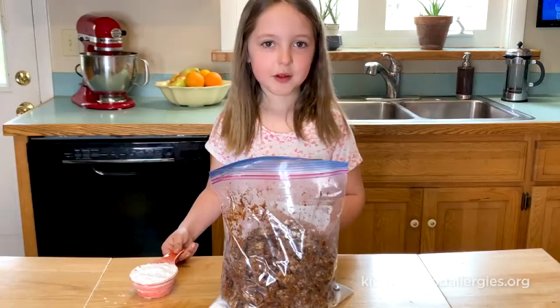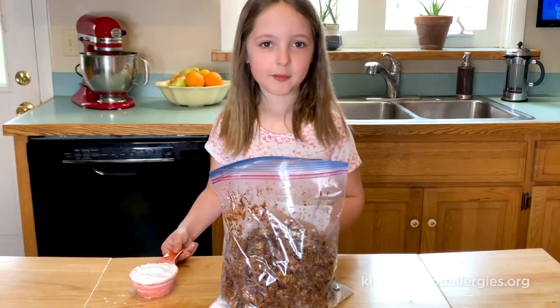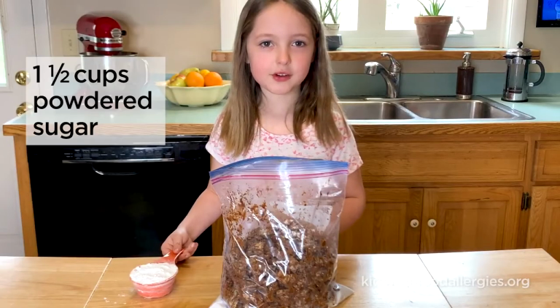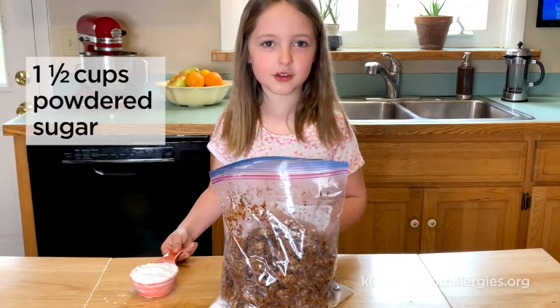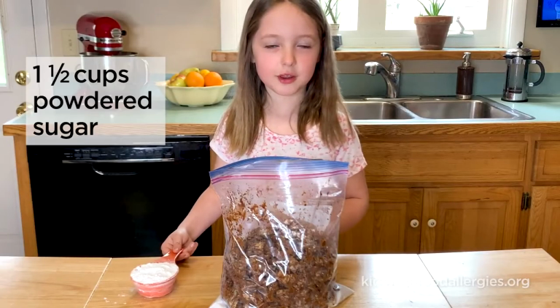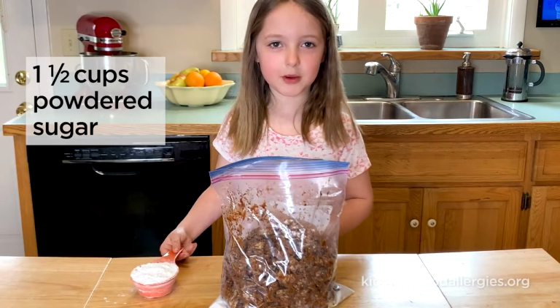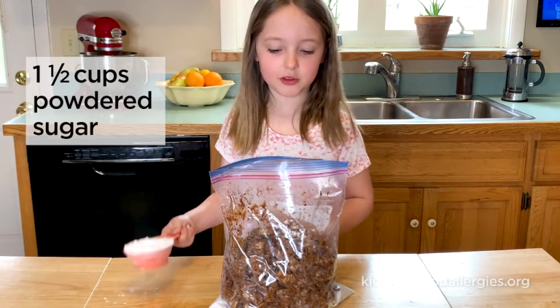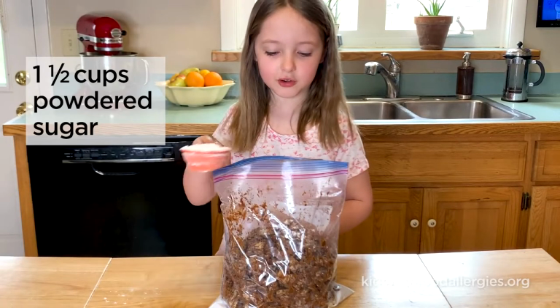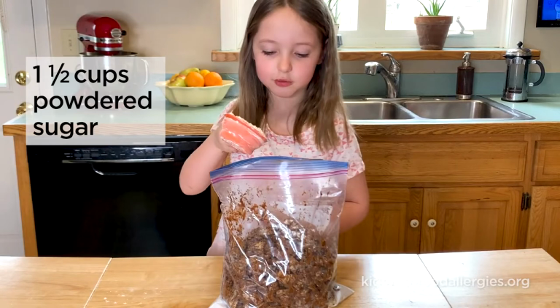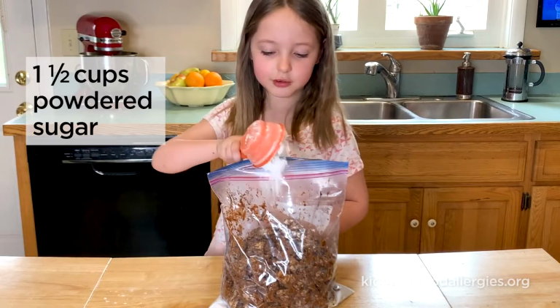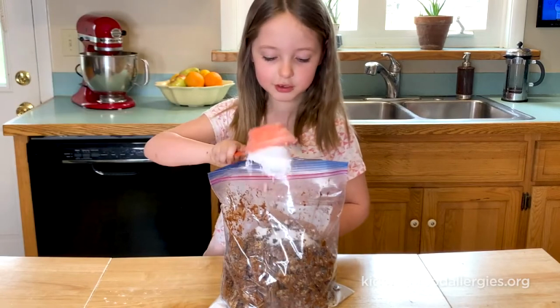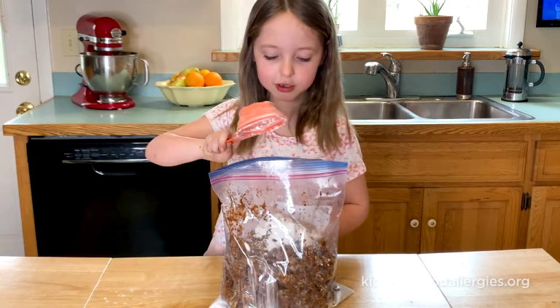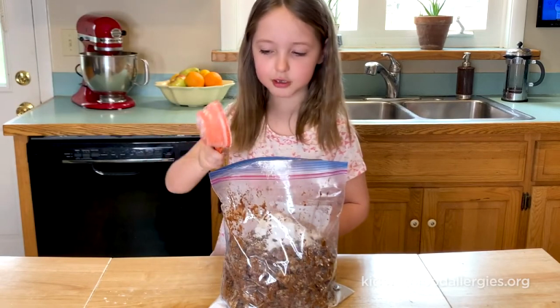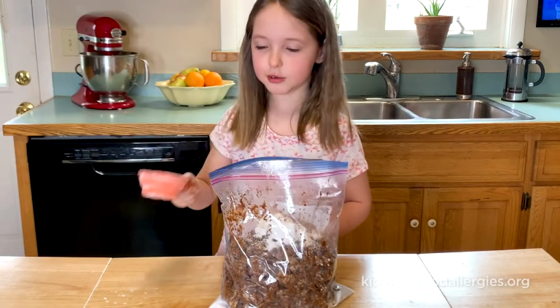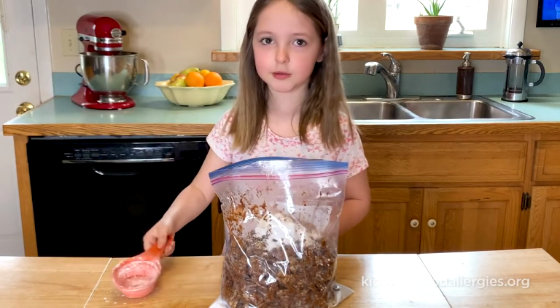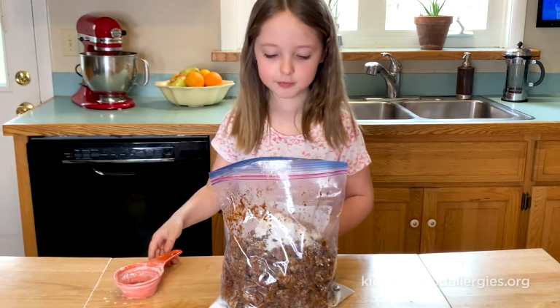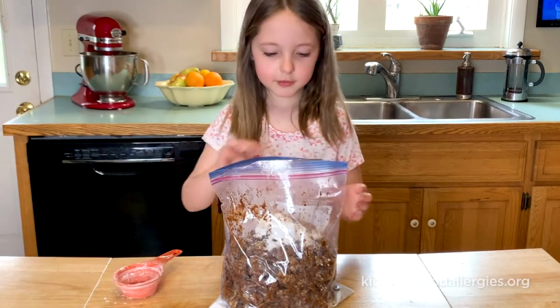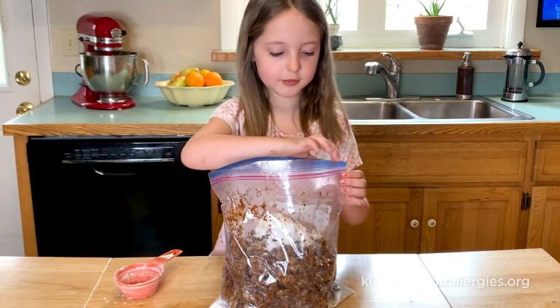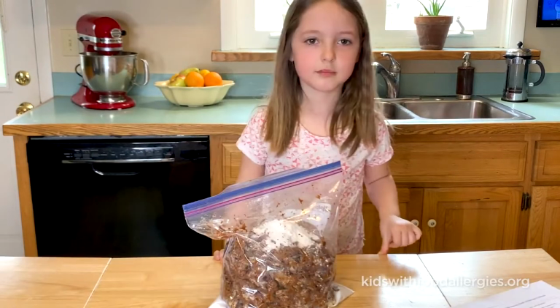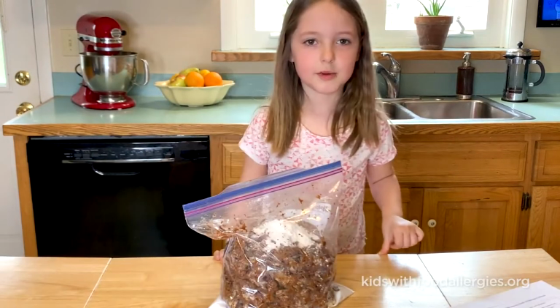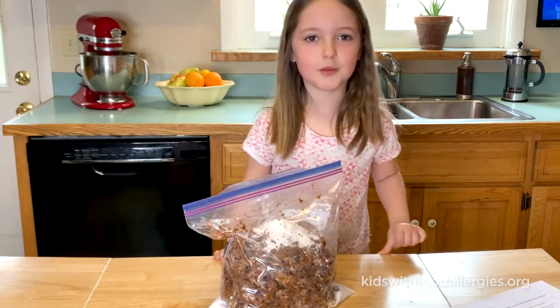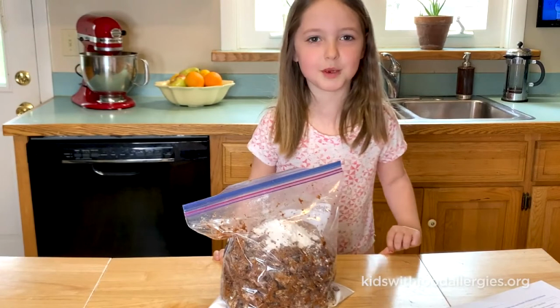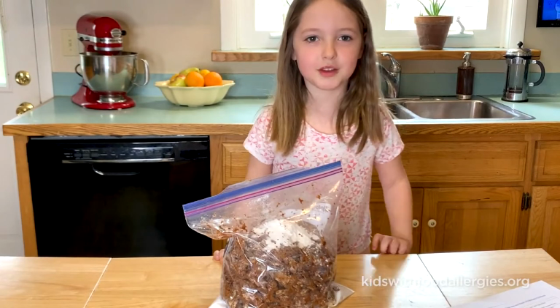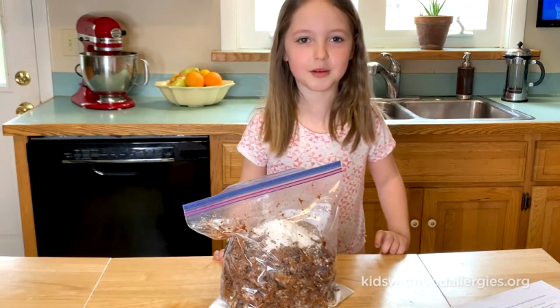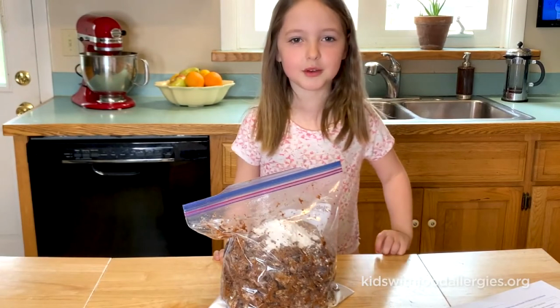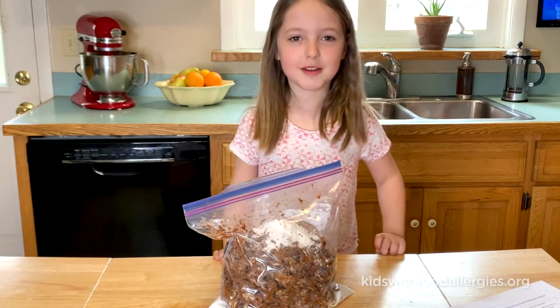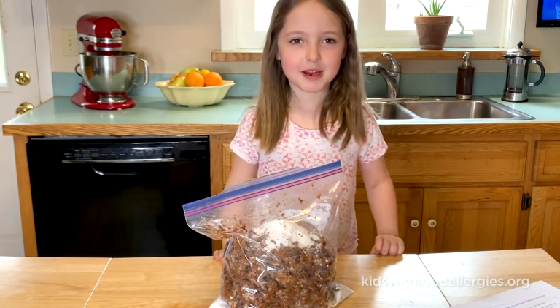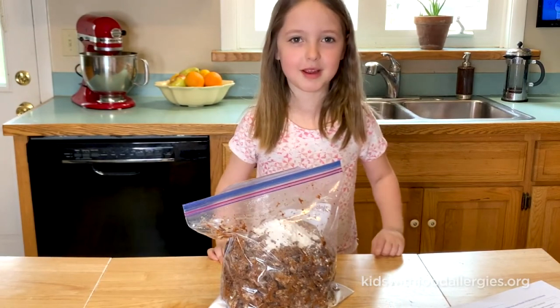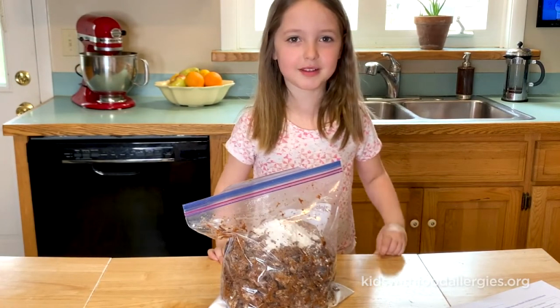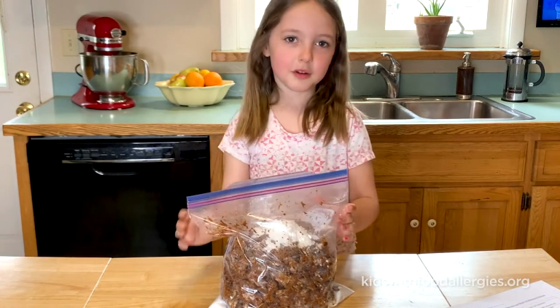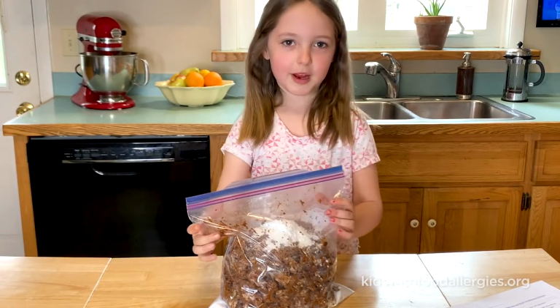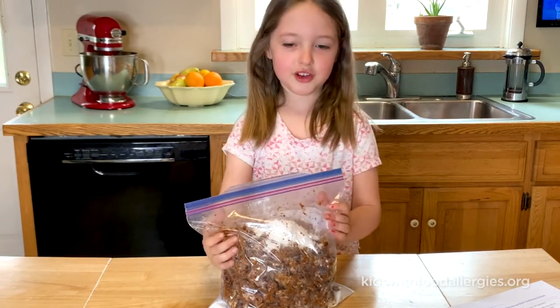Put the powdered sugar into the bag with the cereal. My mom helped me with this part so I didn't make a mess. Close the bag and shake.